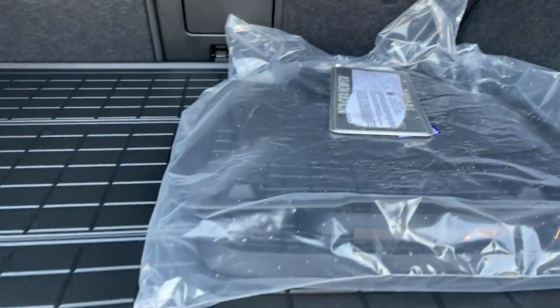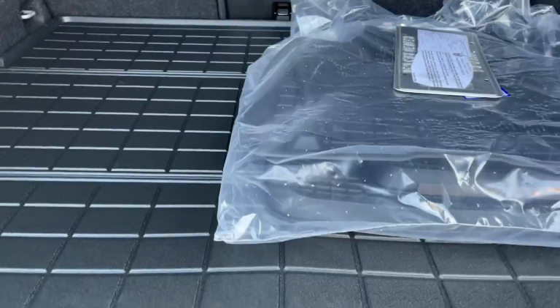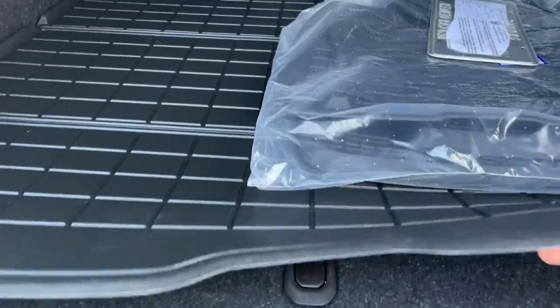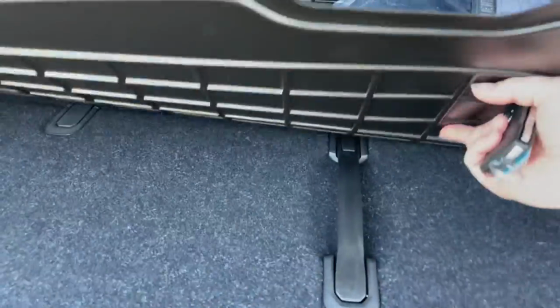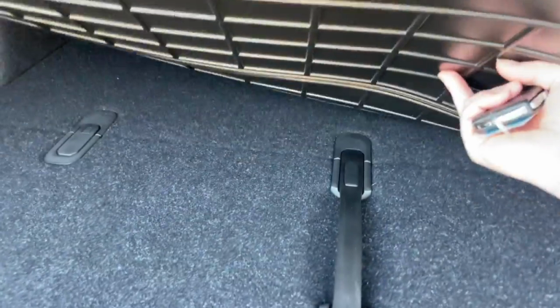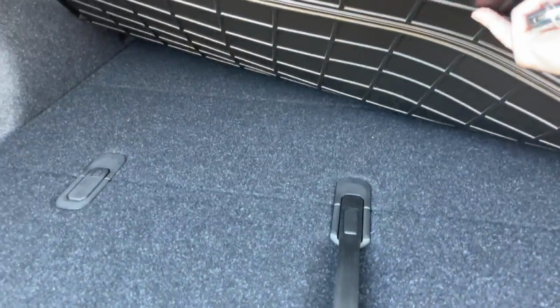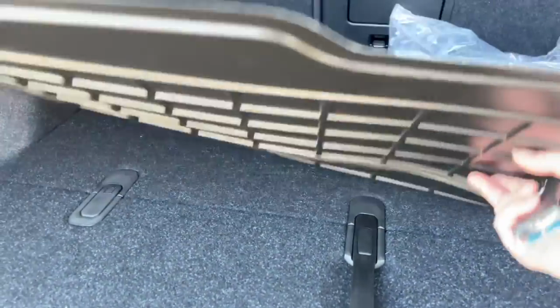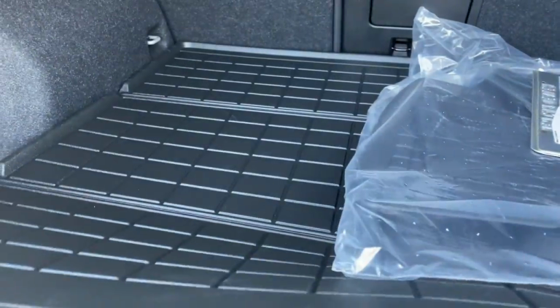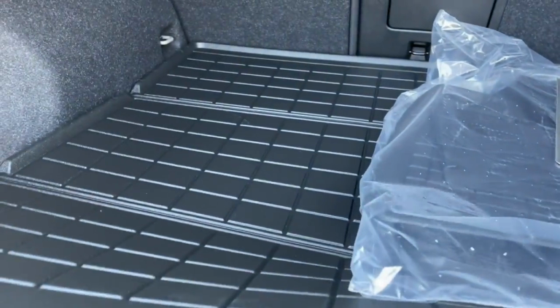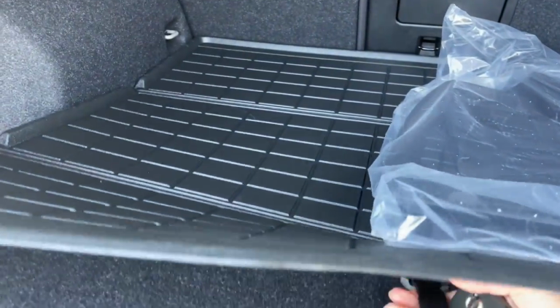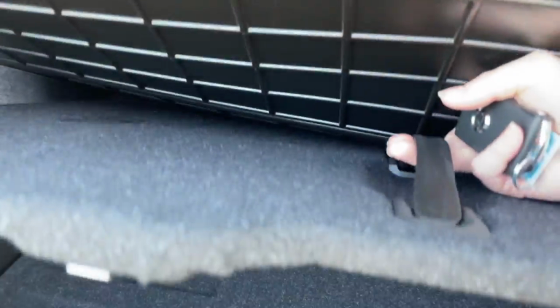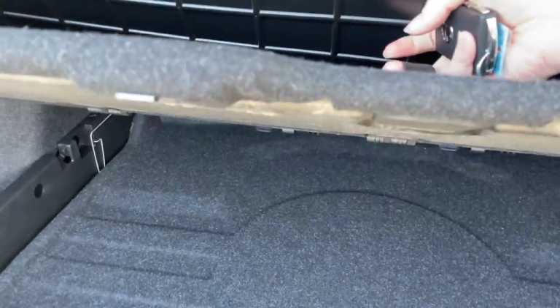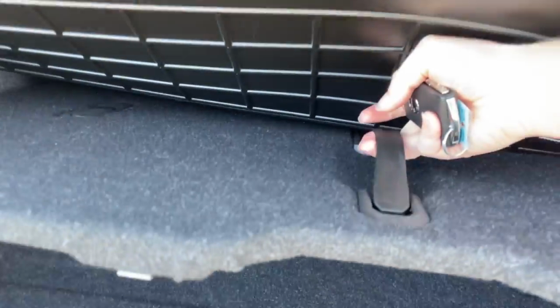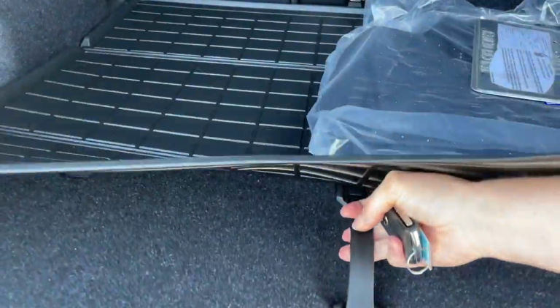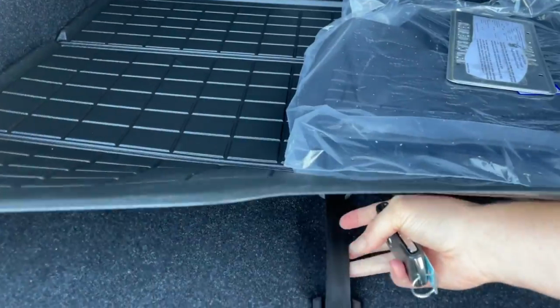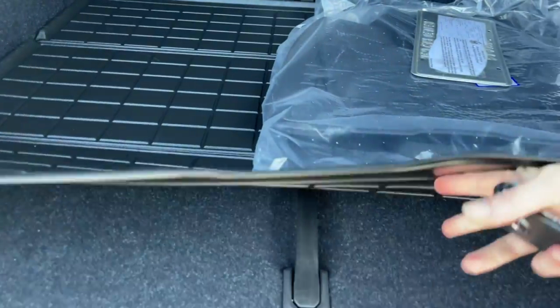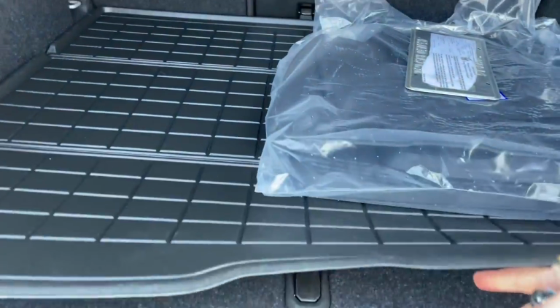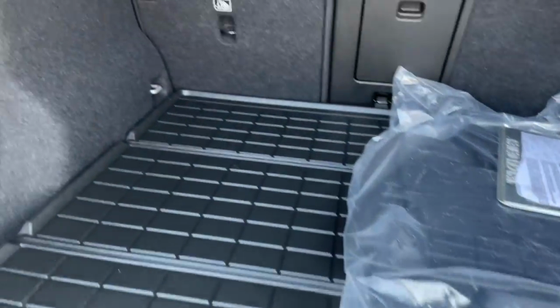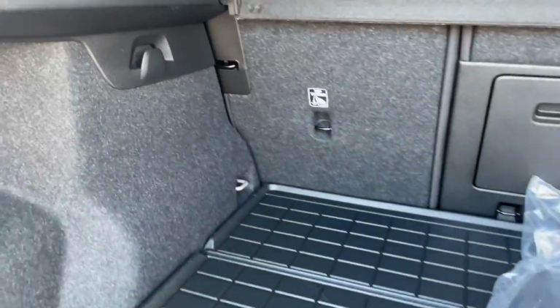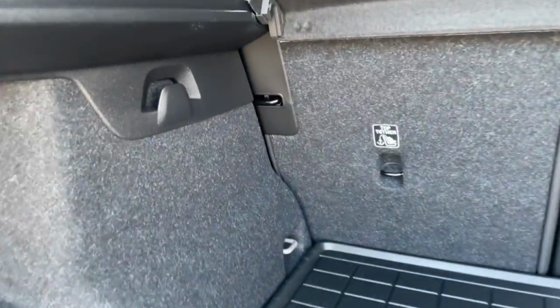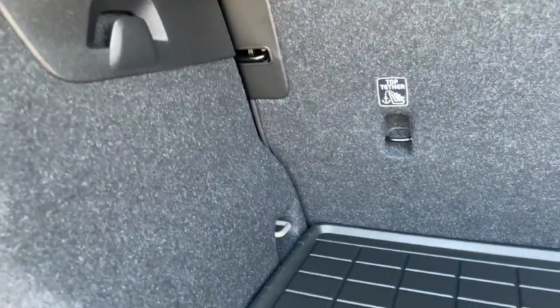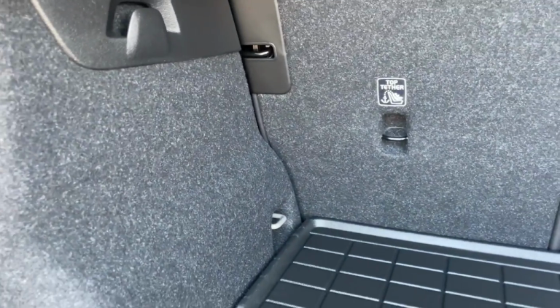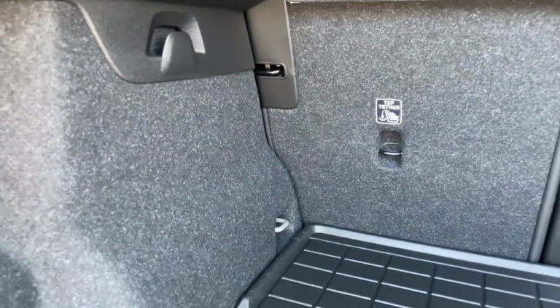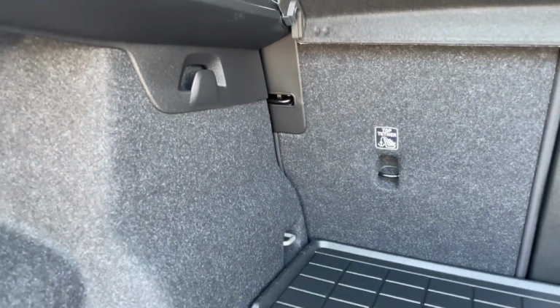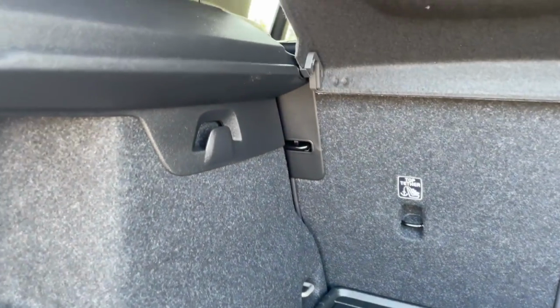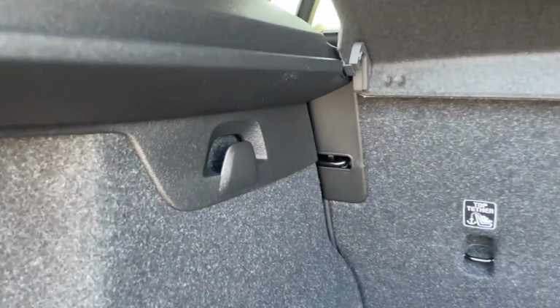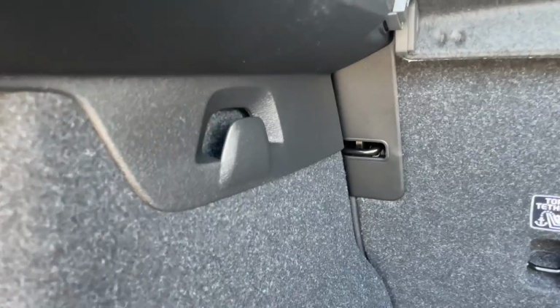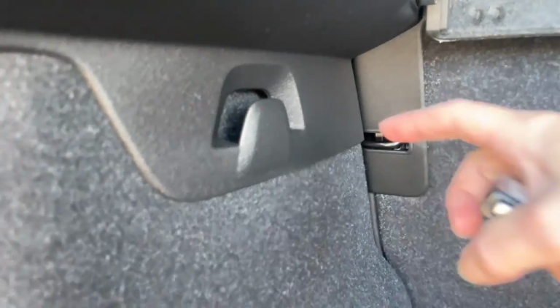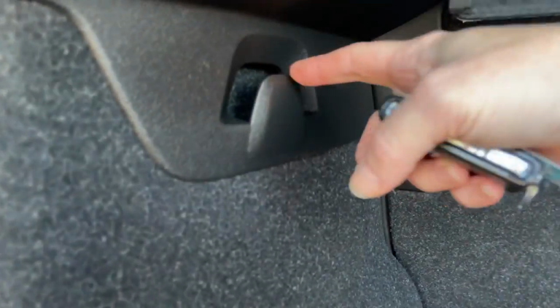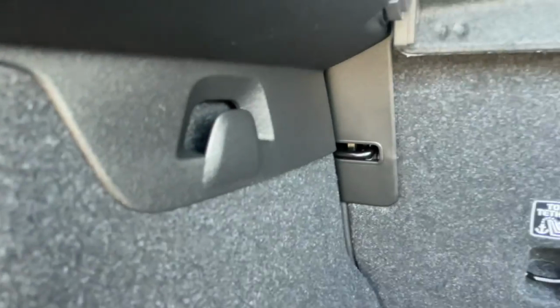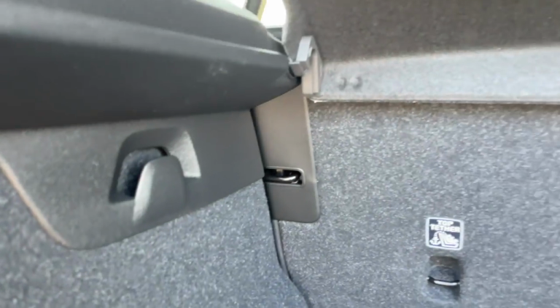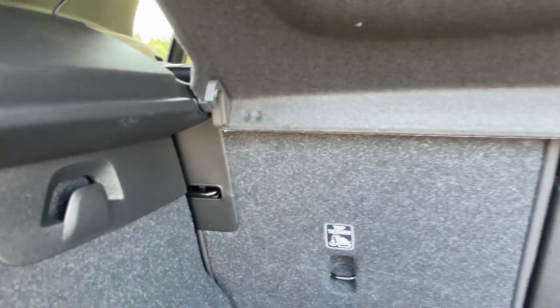The grocery divider is here, so you can pop it up and separate your groceries. There are also hooks over here that you can put bags on.